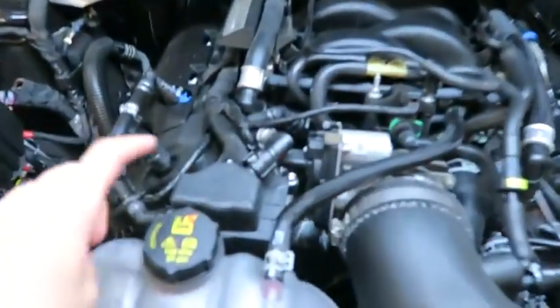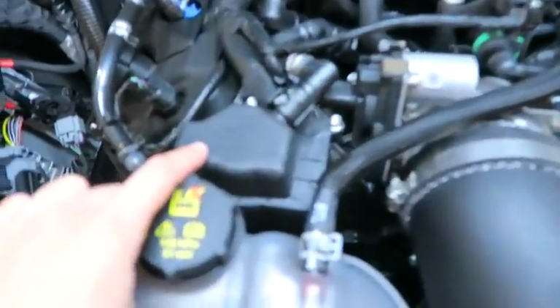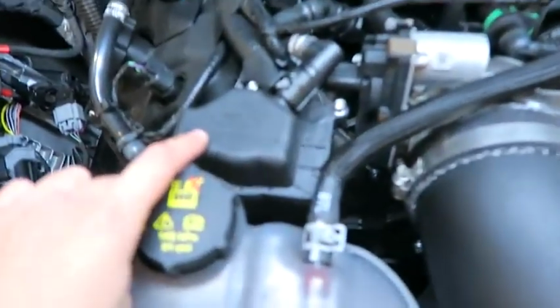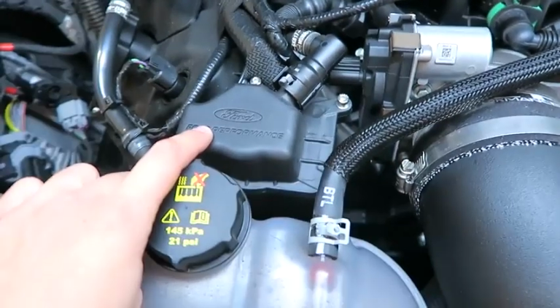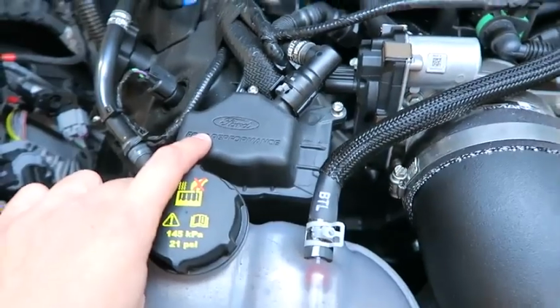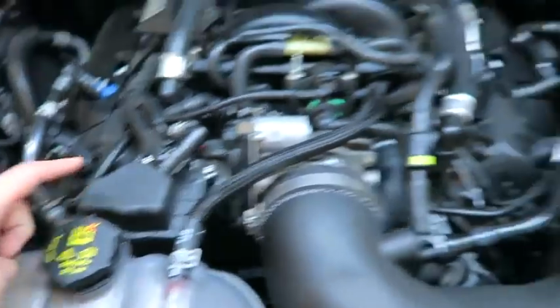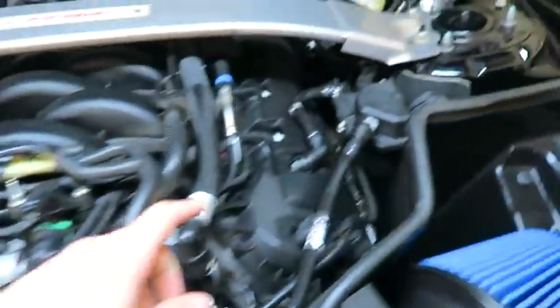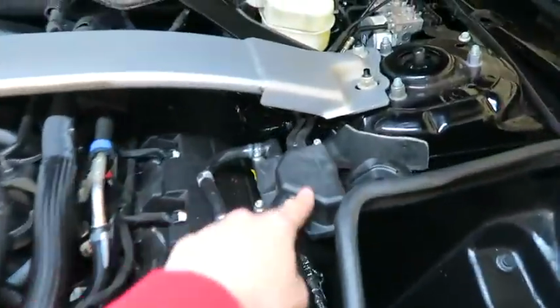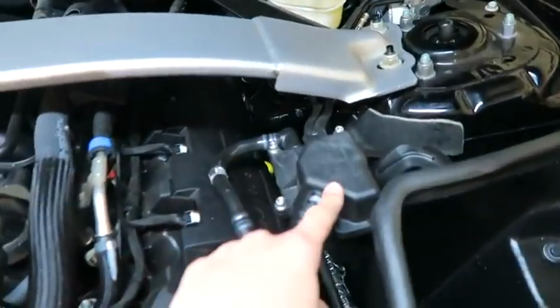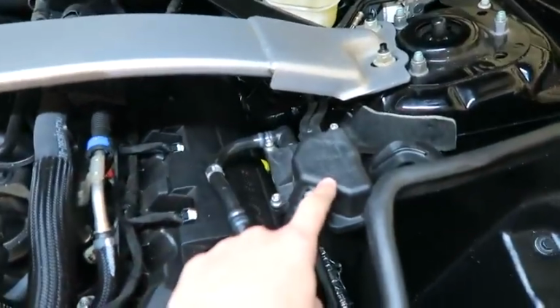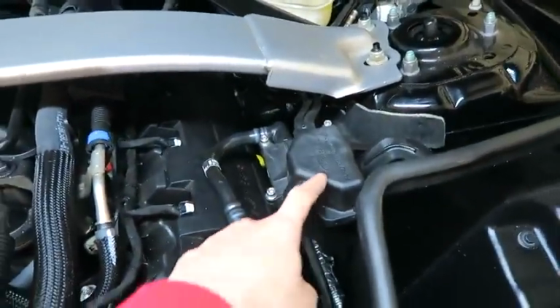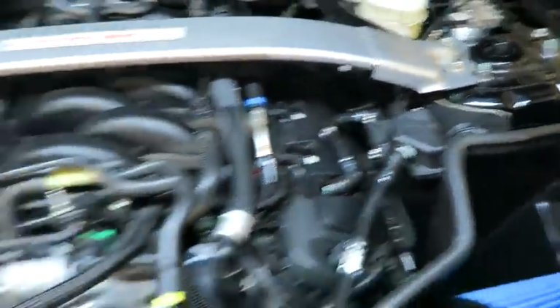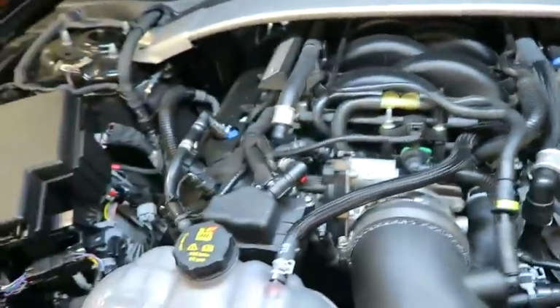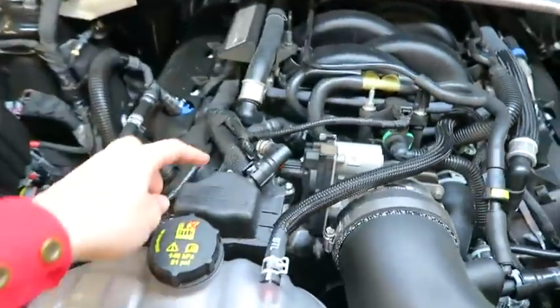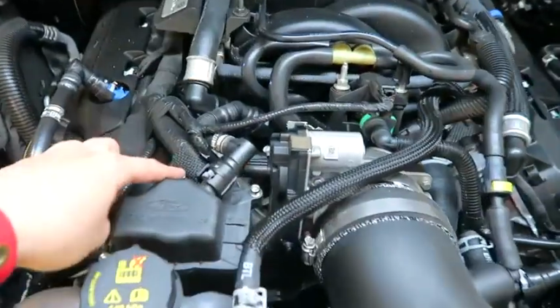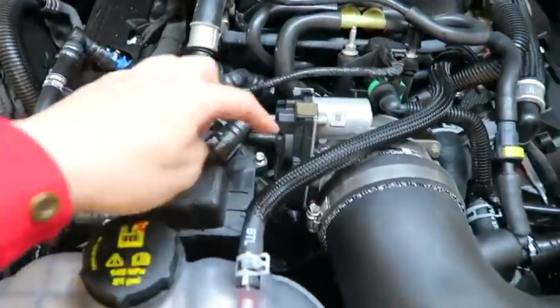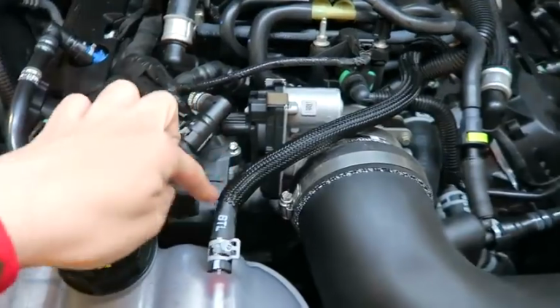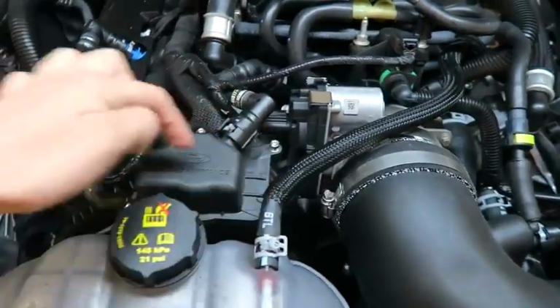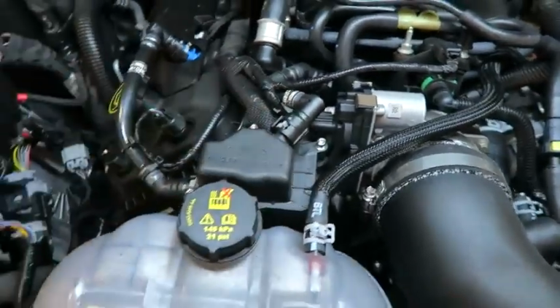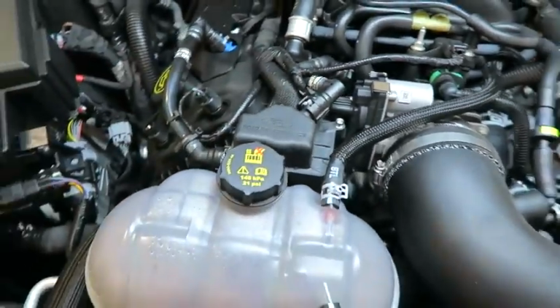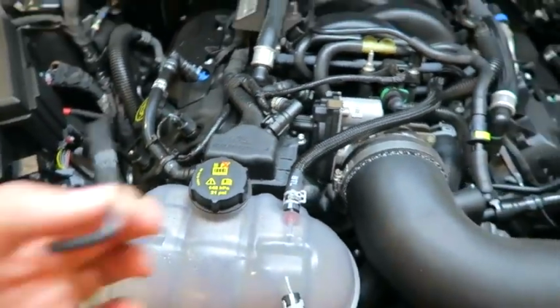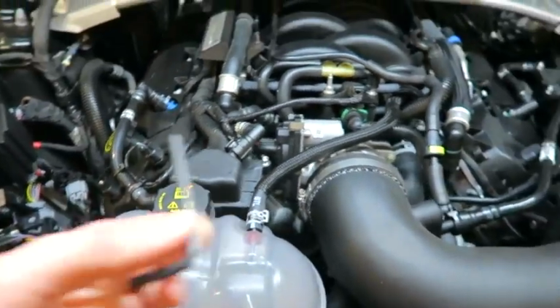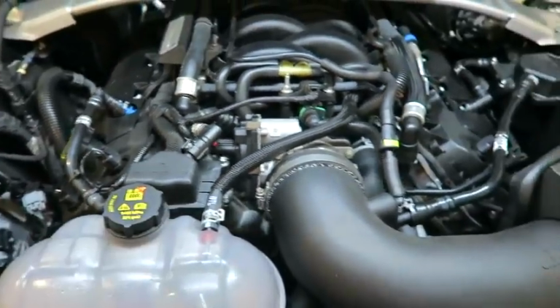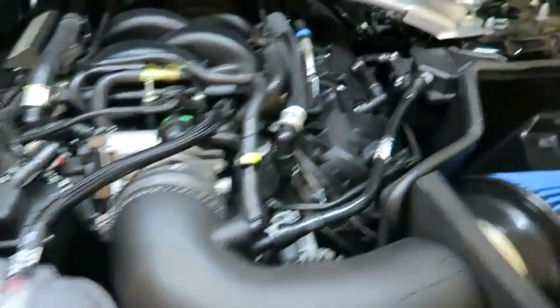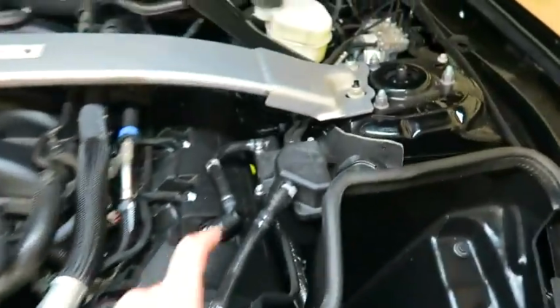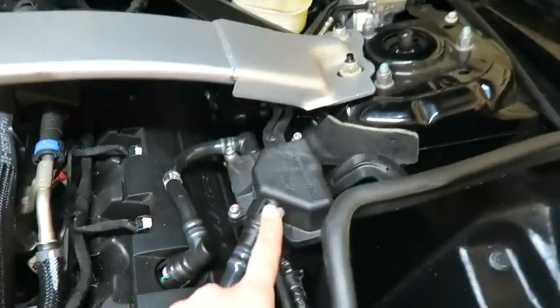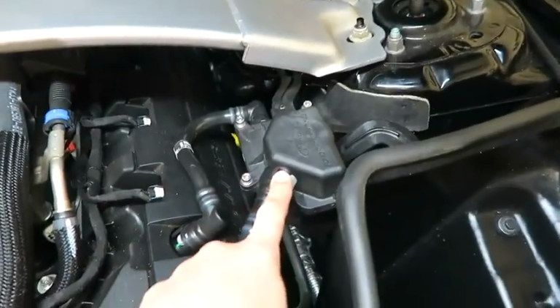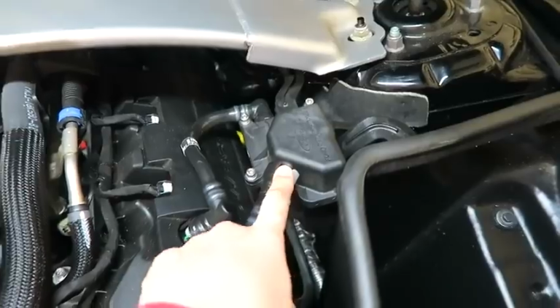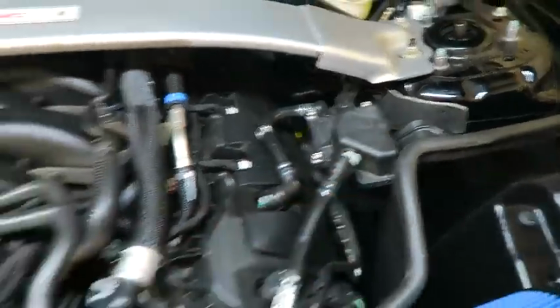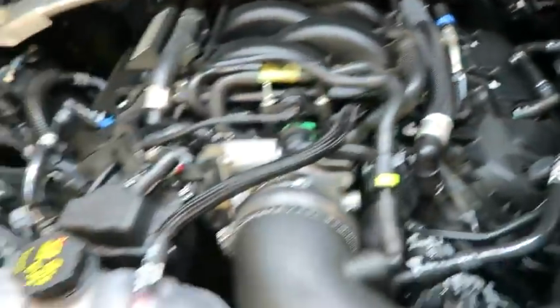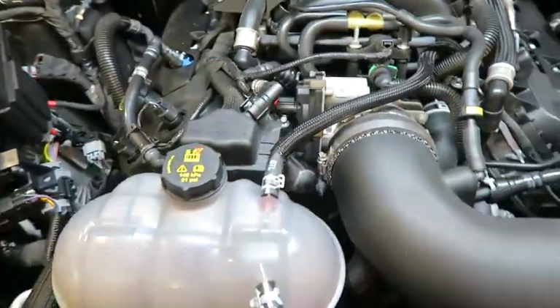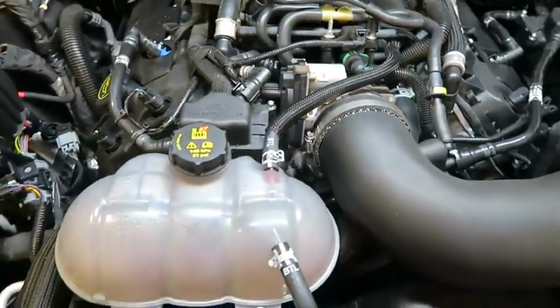This is the passenger oil separator and this is the driver oil separator. I need to remove these four screws and I'll be using this allen key, and the same for the driver side. So let's go ahead and get started.